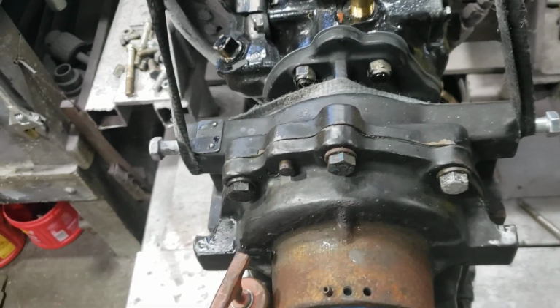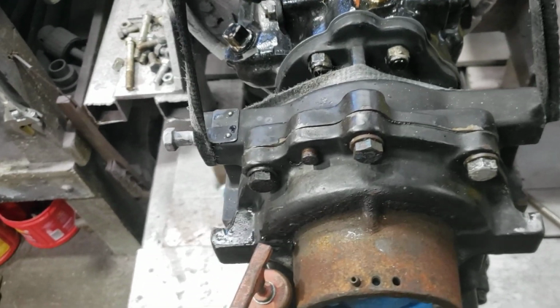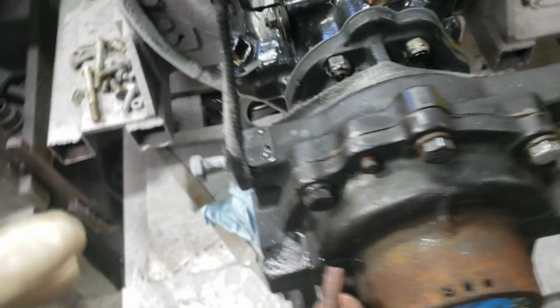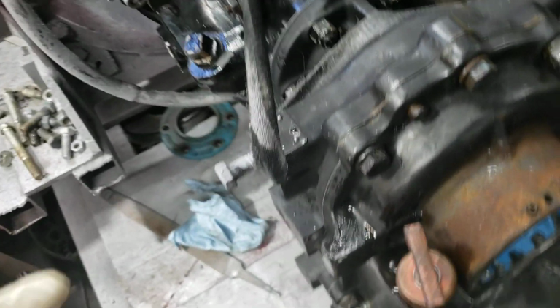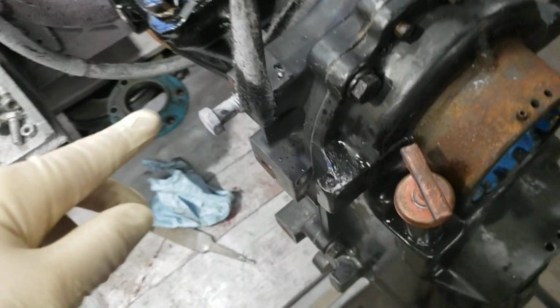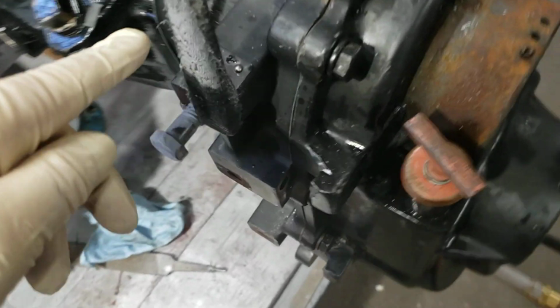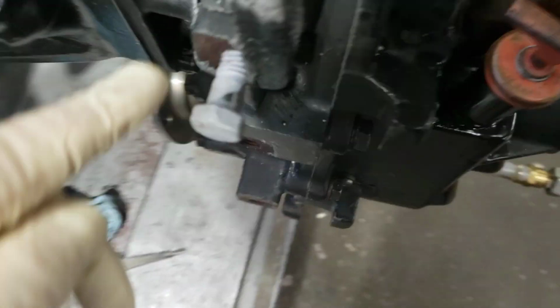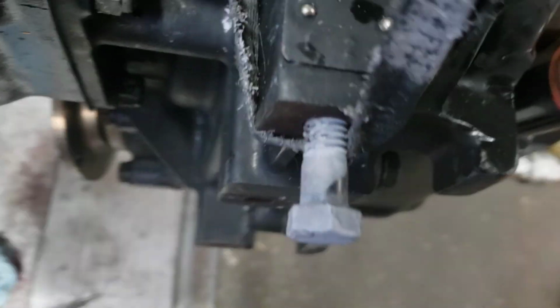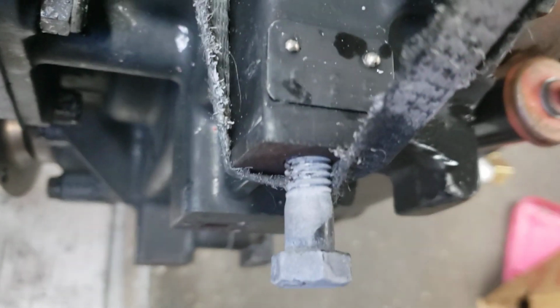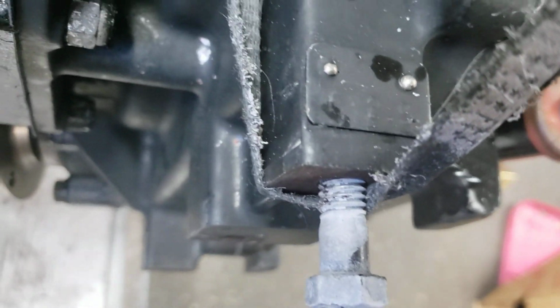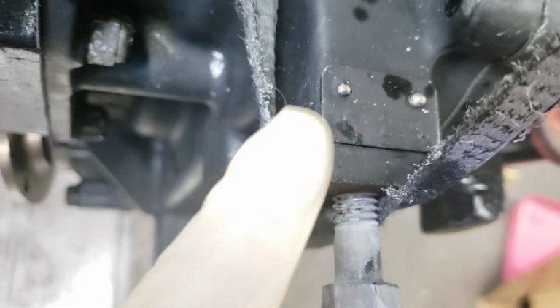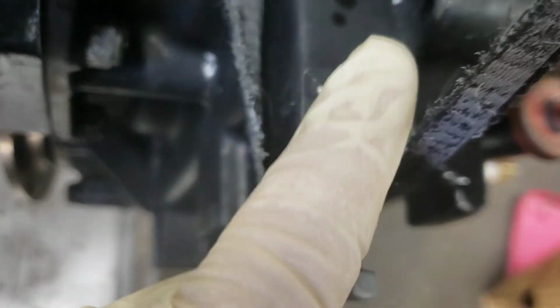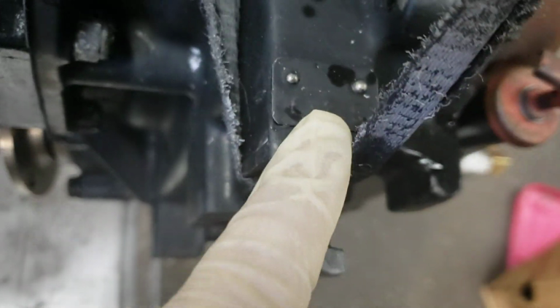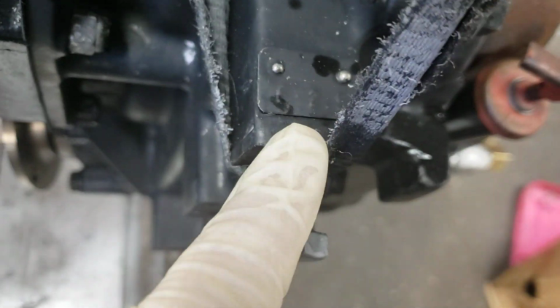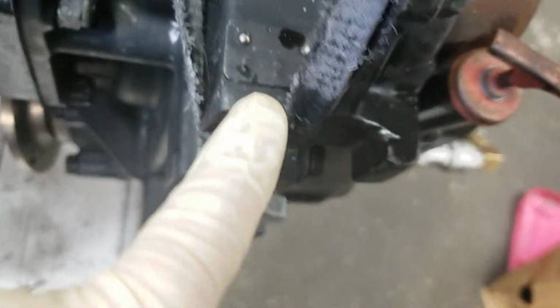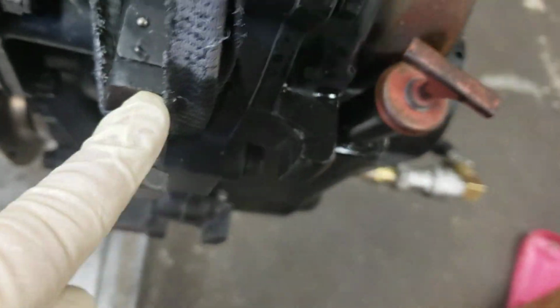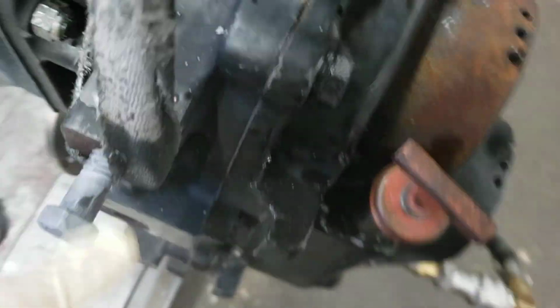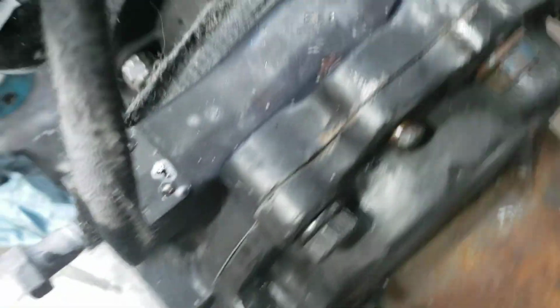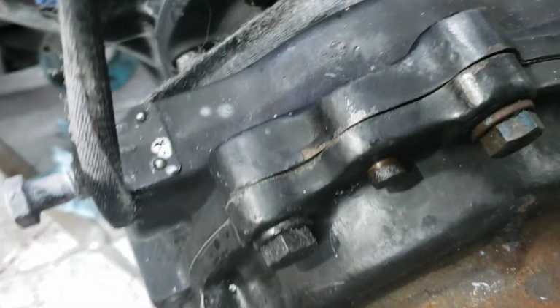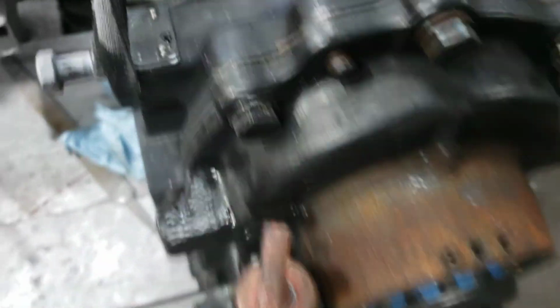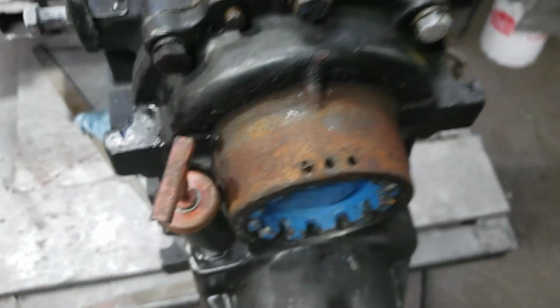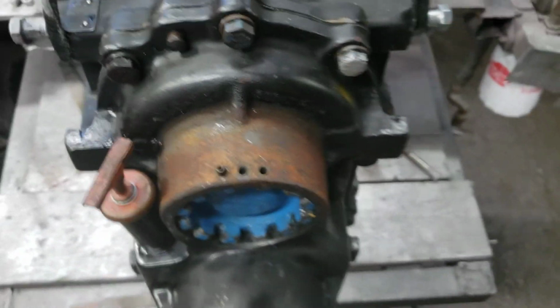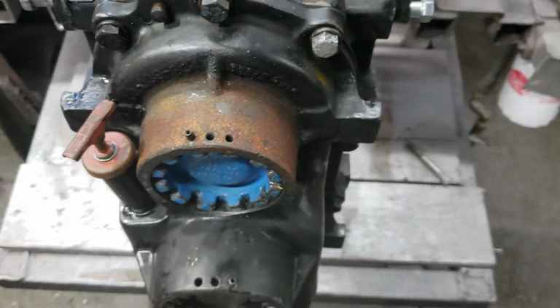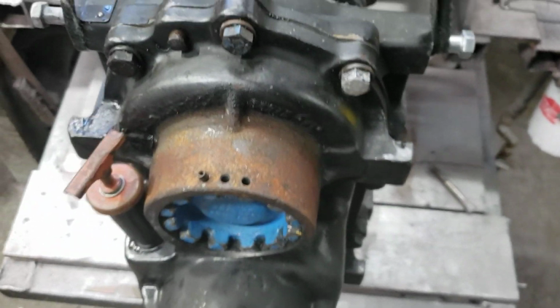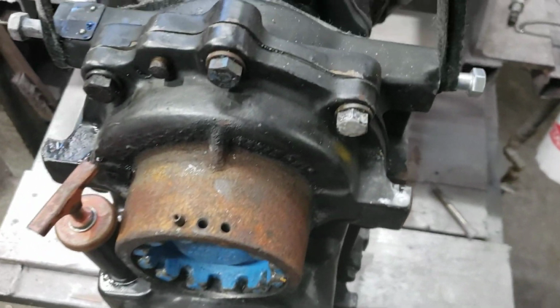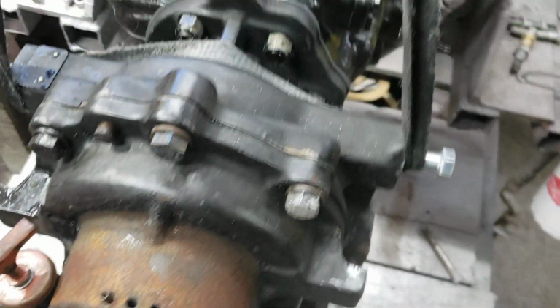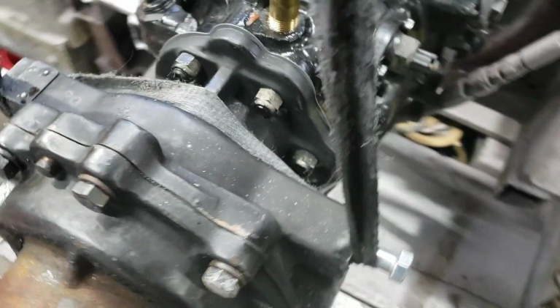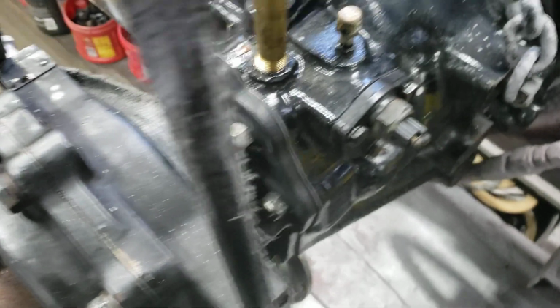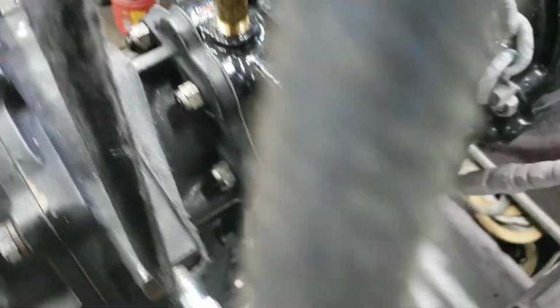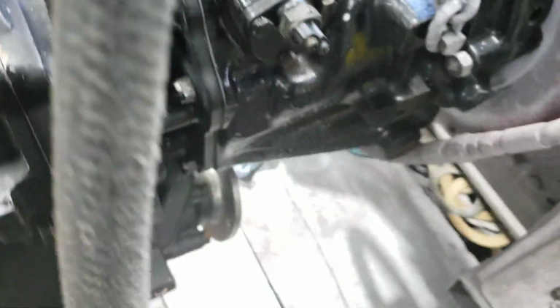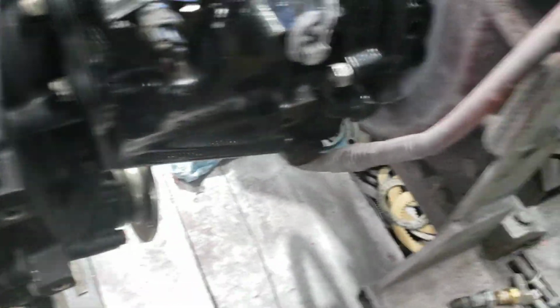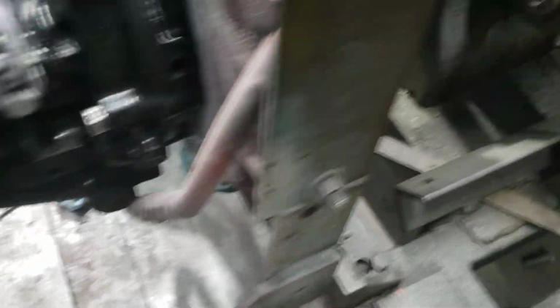Hey guys, got a 2.5 to 1, same as engine, 10.05 V-Drive.